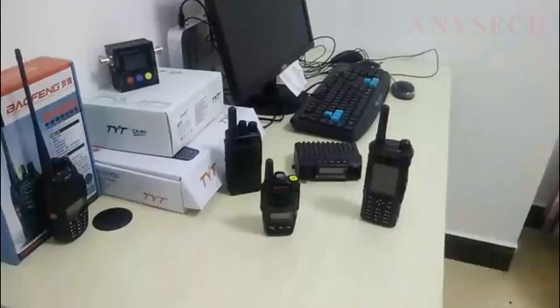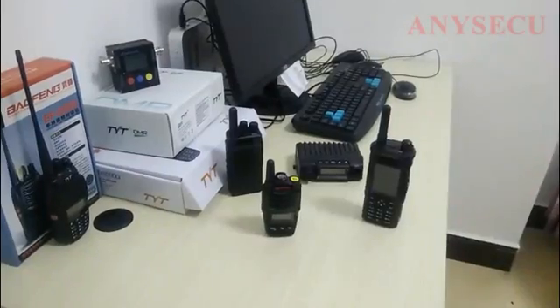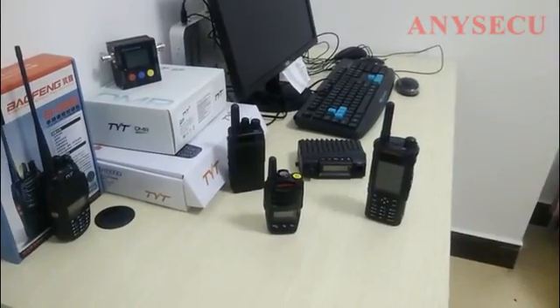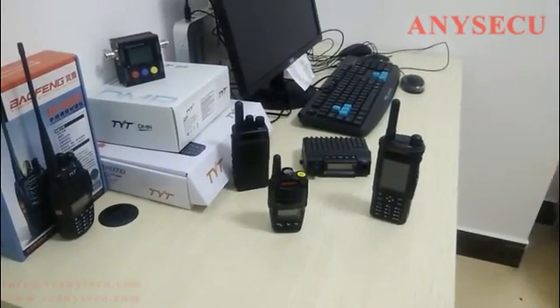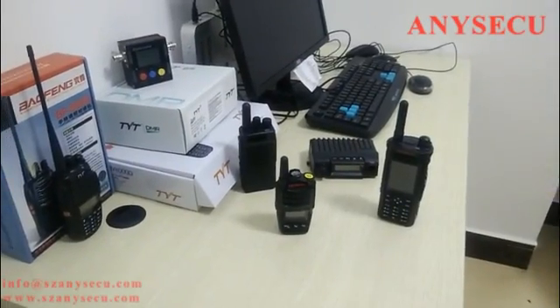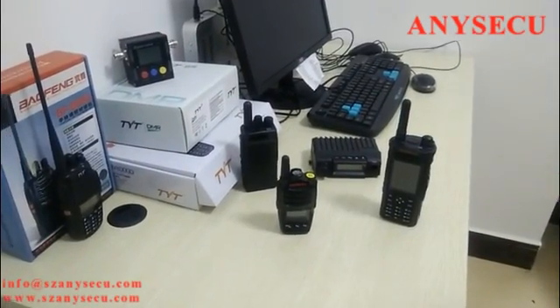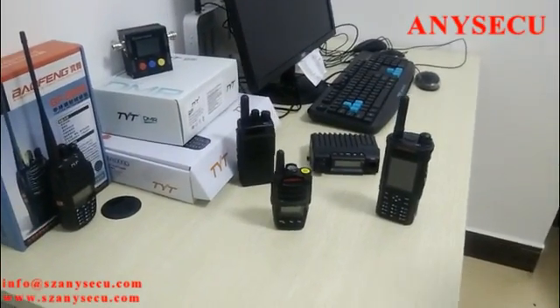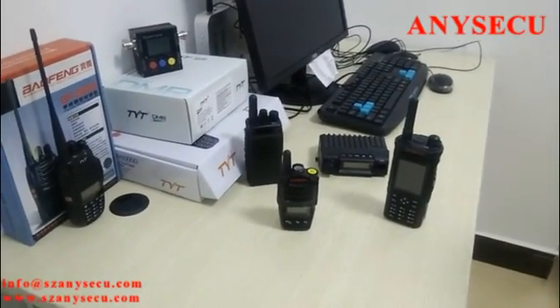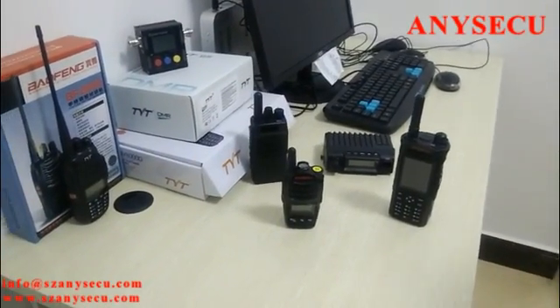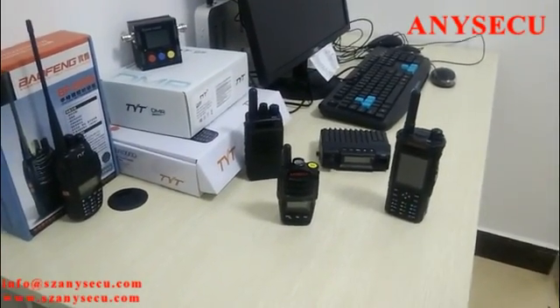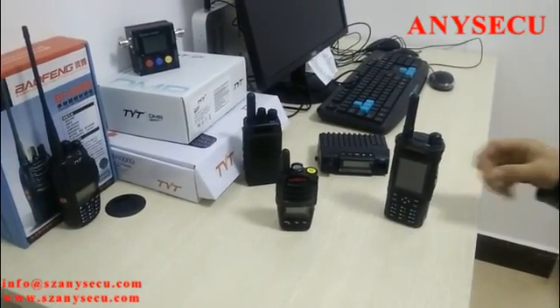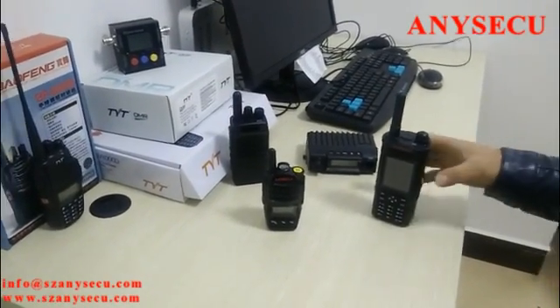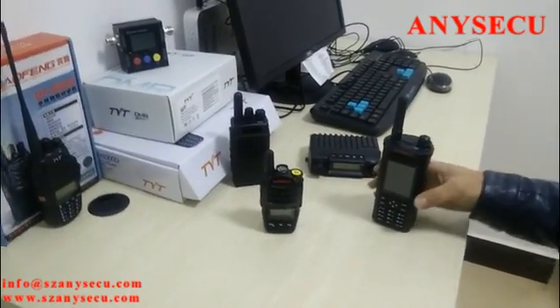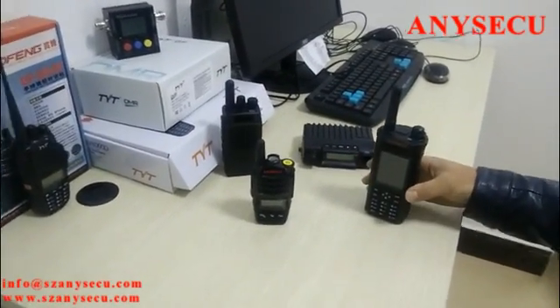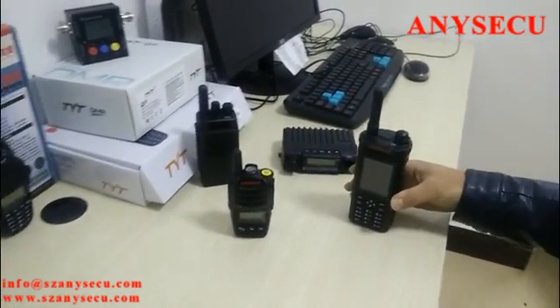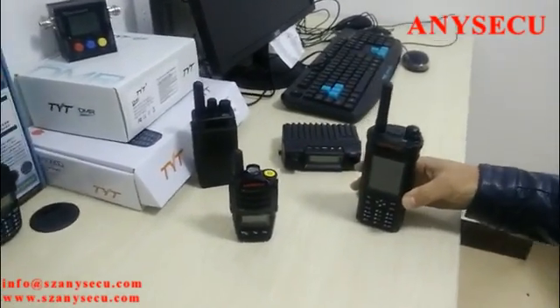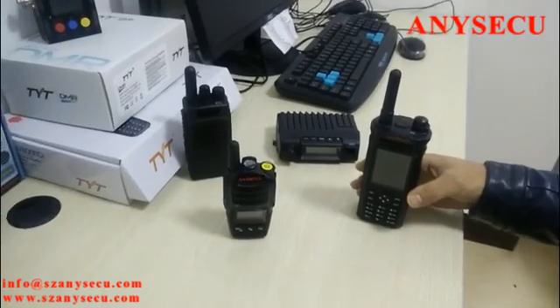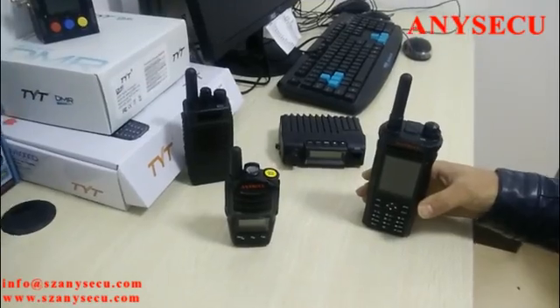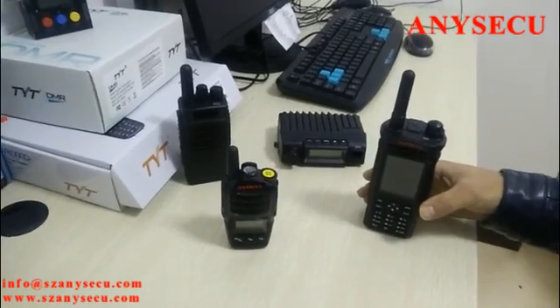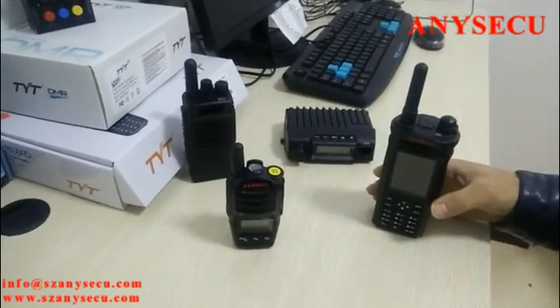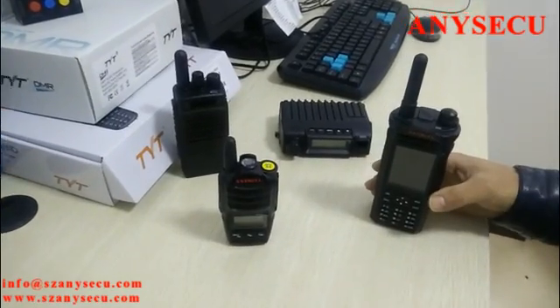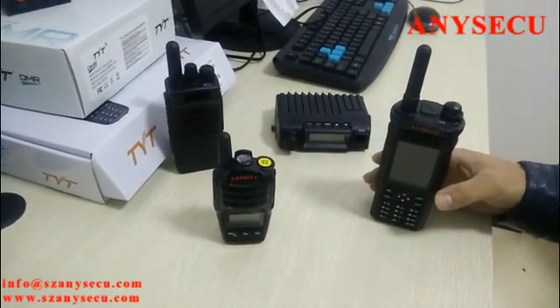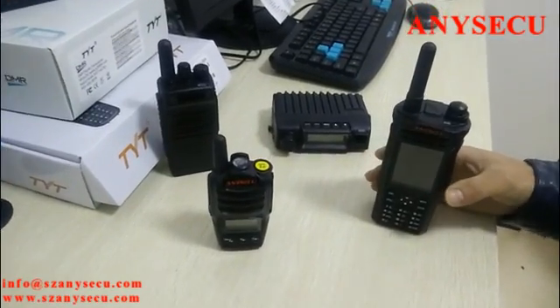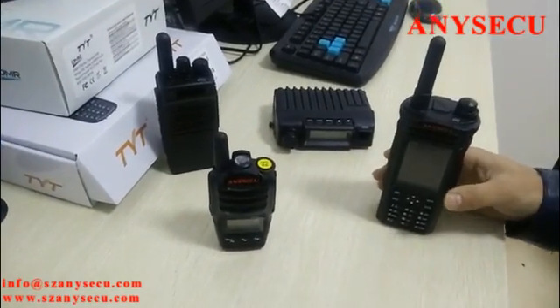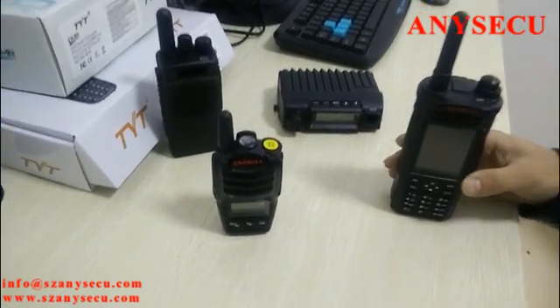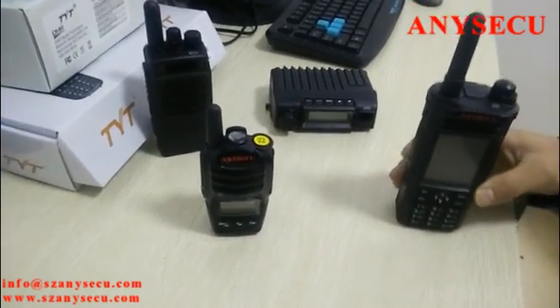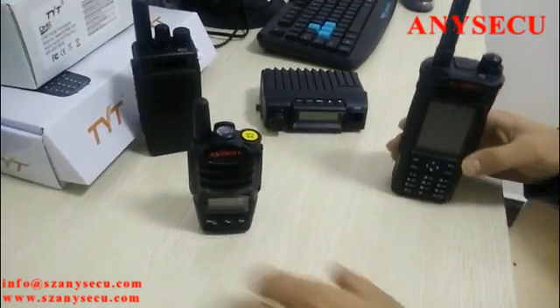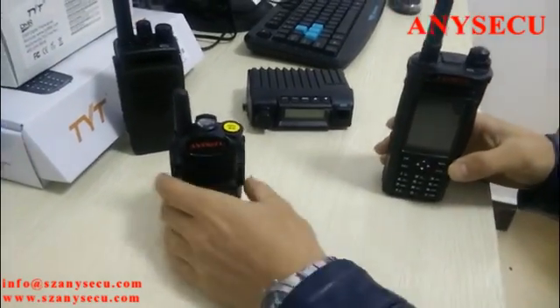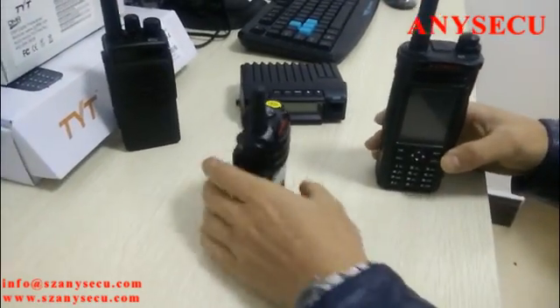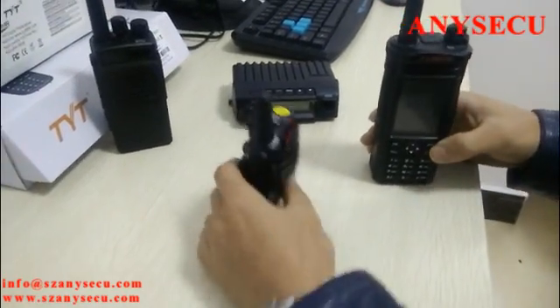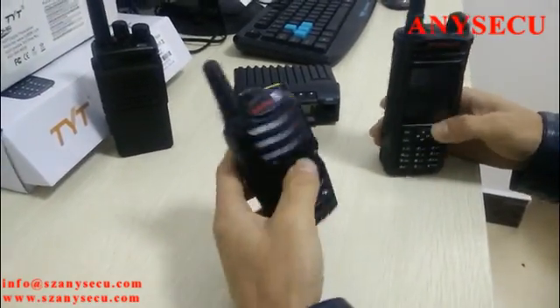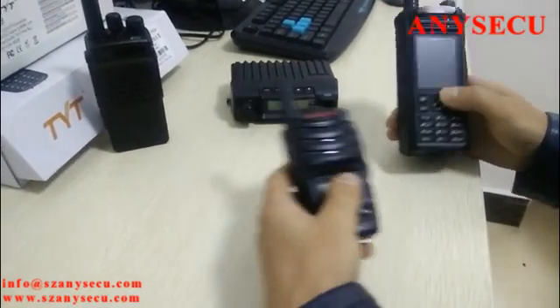Hello everyone, today I'm going to show you some new models from our company. As you can see, there are four models here.